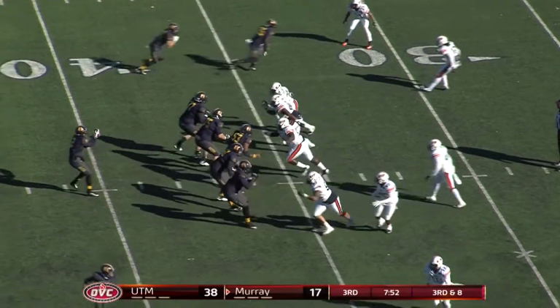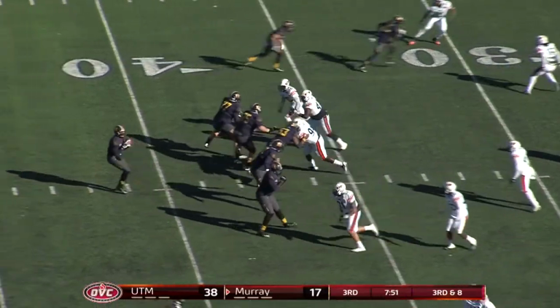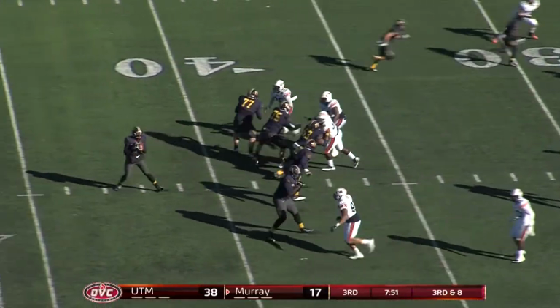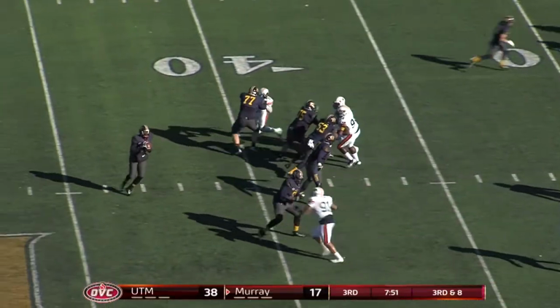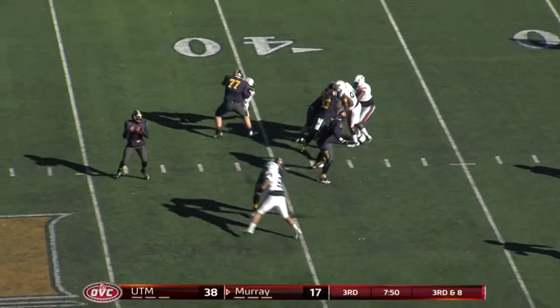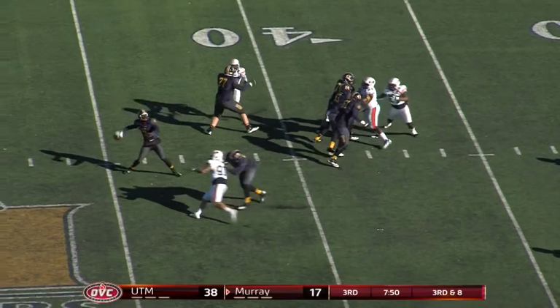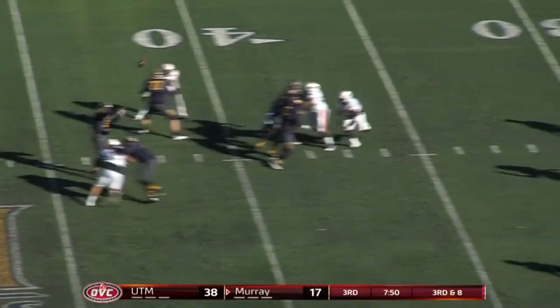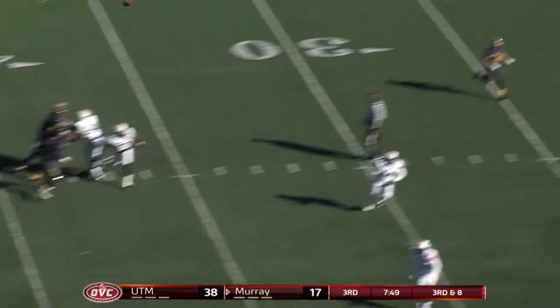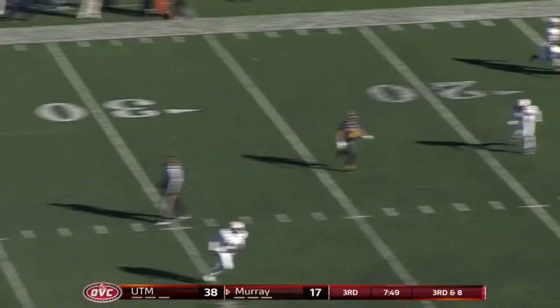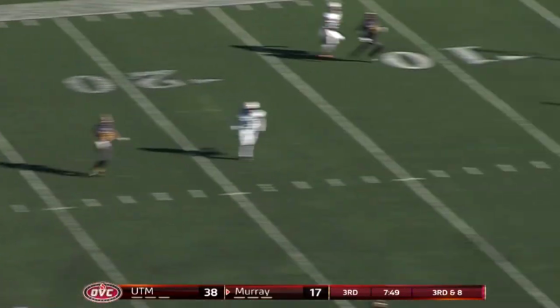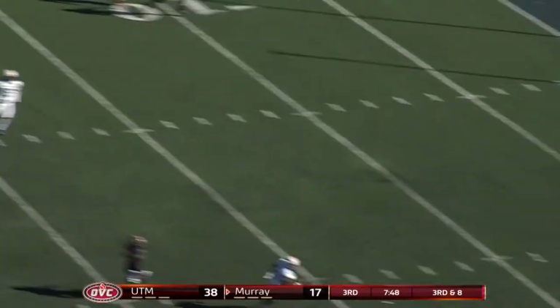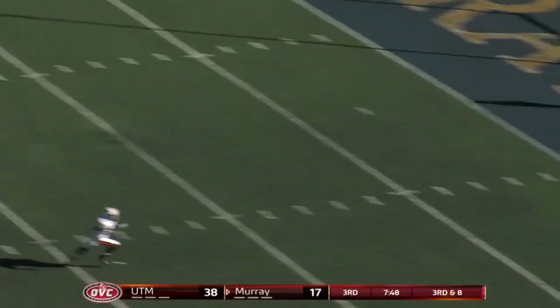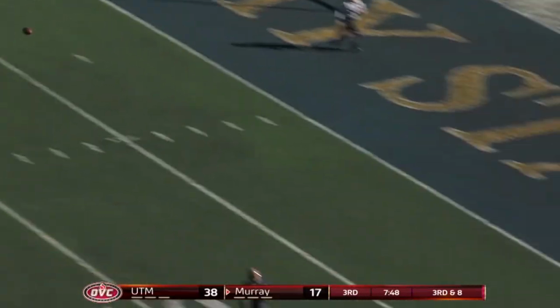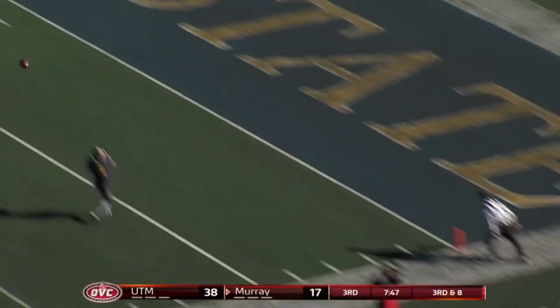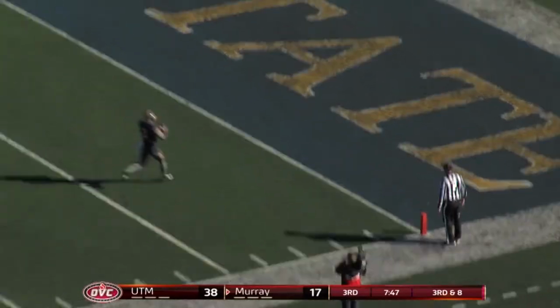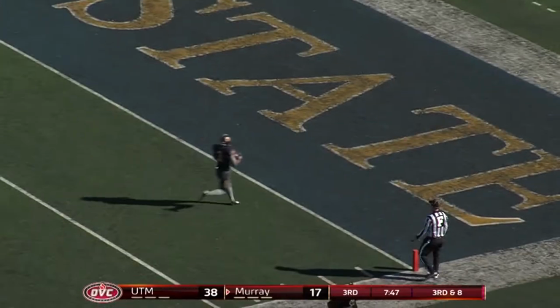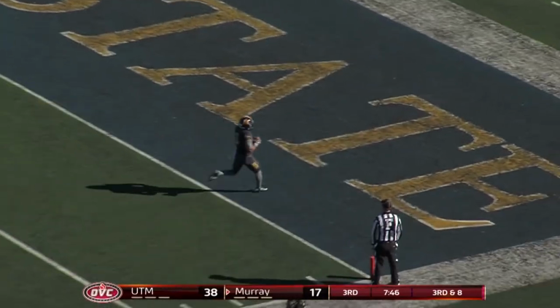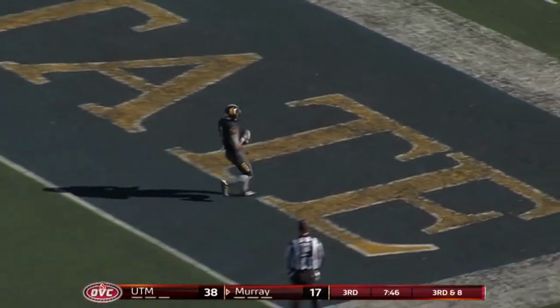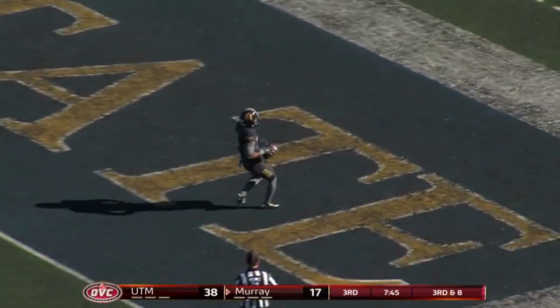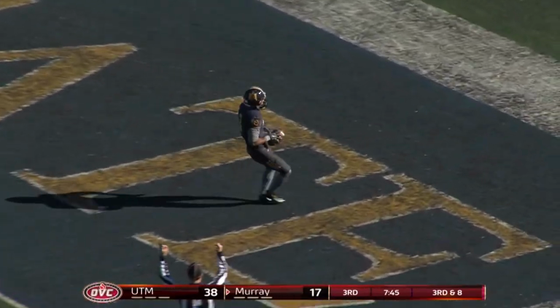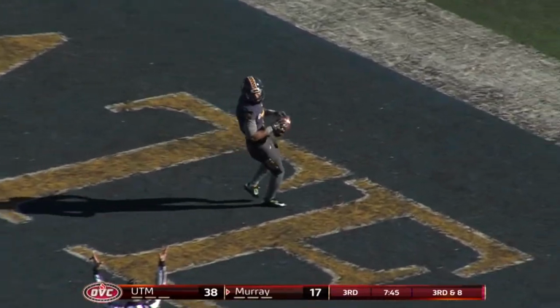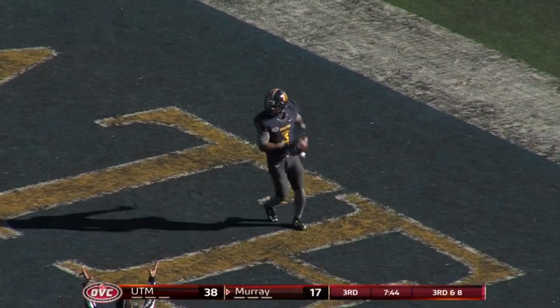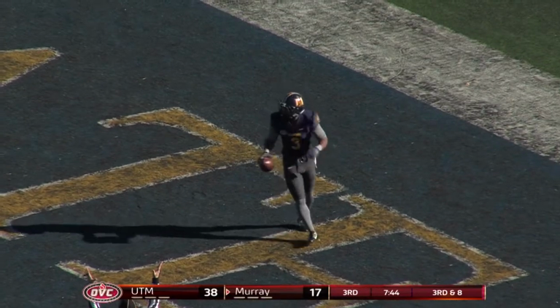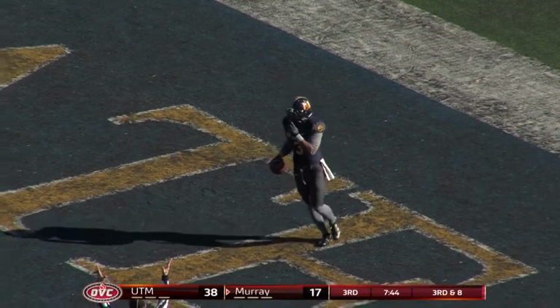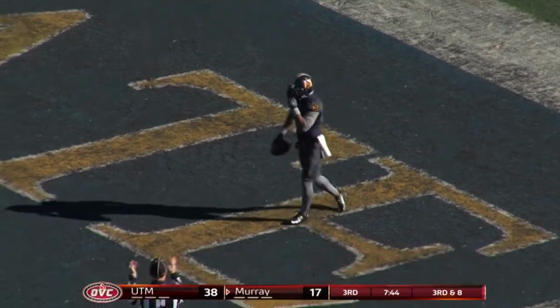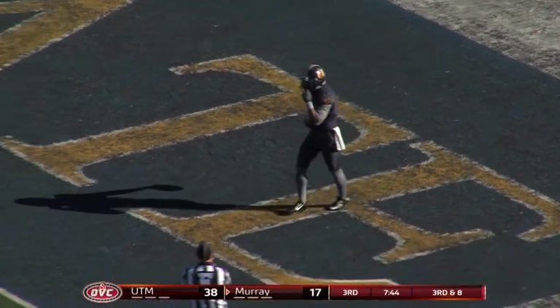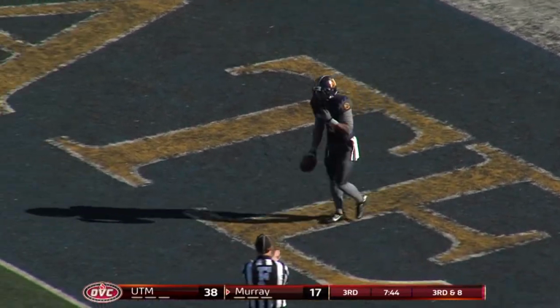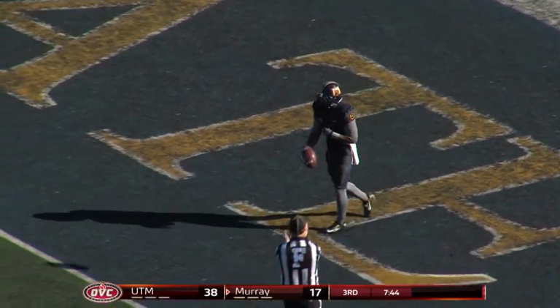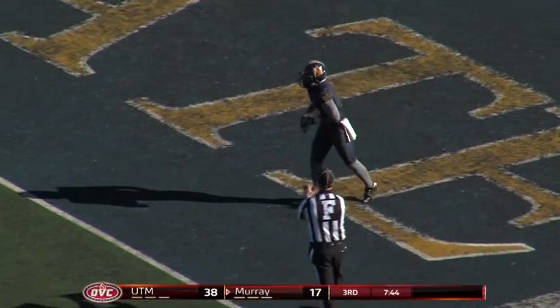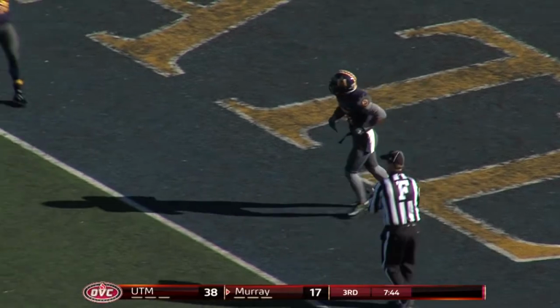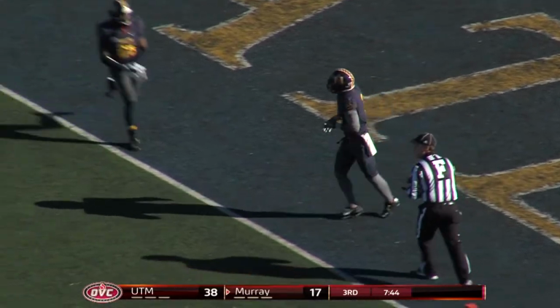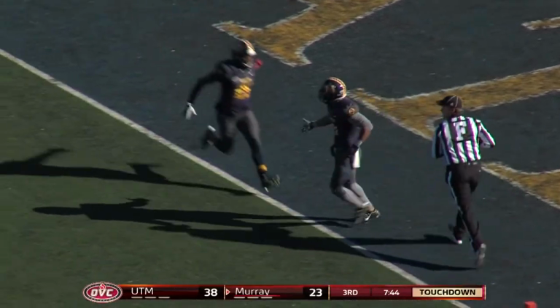Seven guys up front. They don't bring all of them though. They're going to go deep. They've got a man wide open — Harness. All he has to do is catch it and step into the end zone for the touchdown. And the racers are off the board.